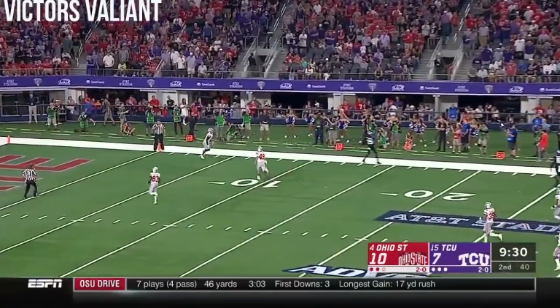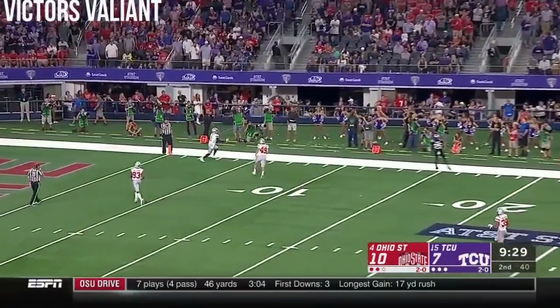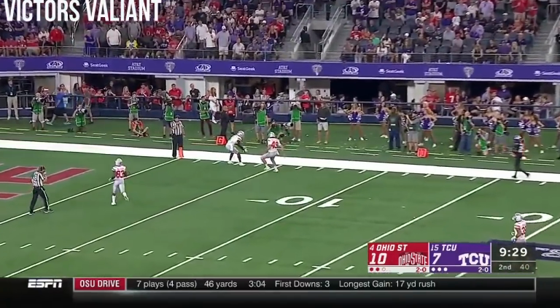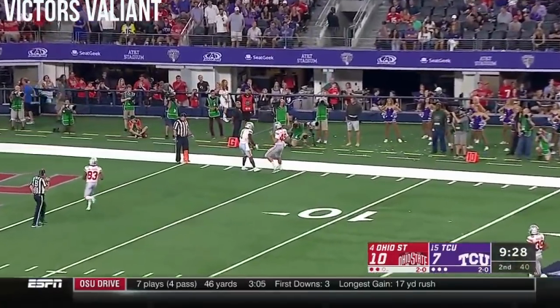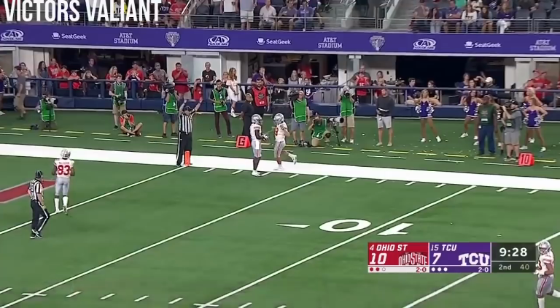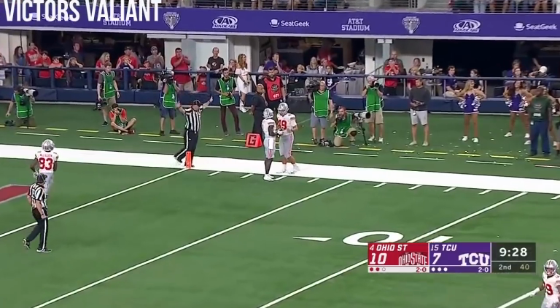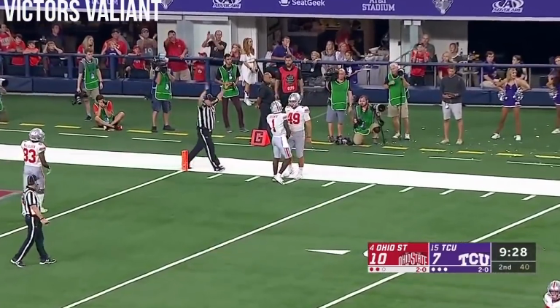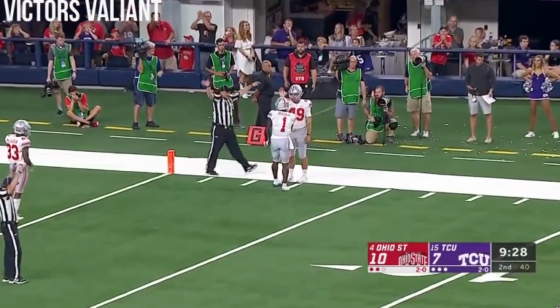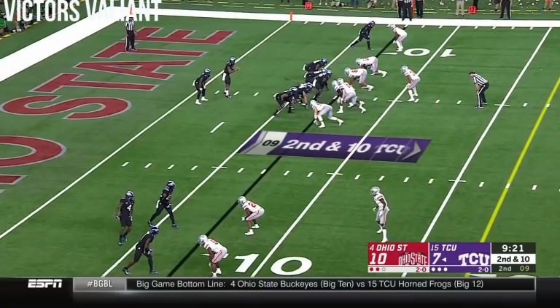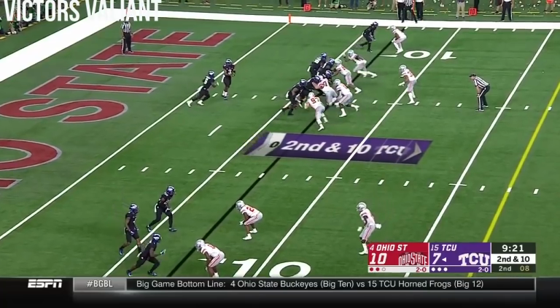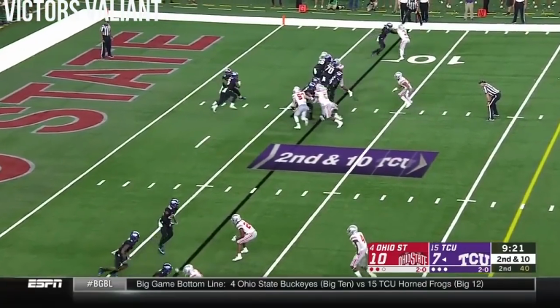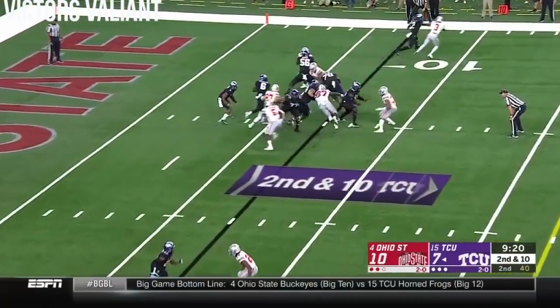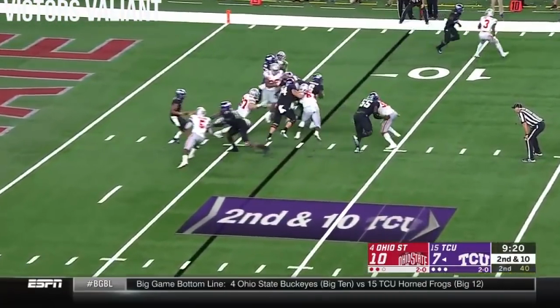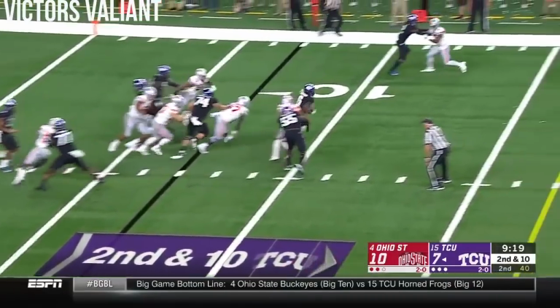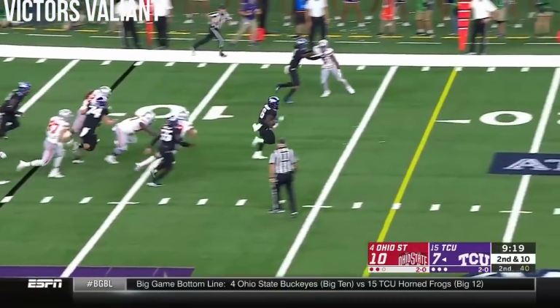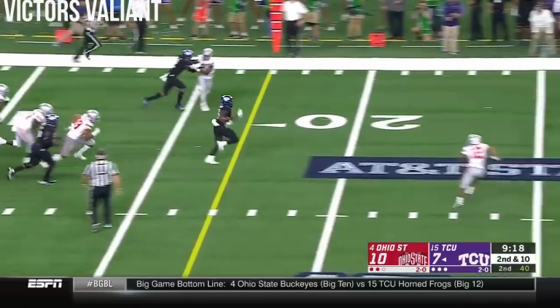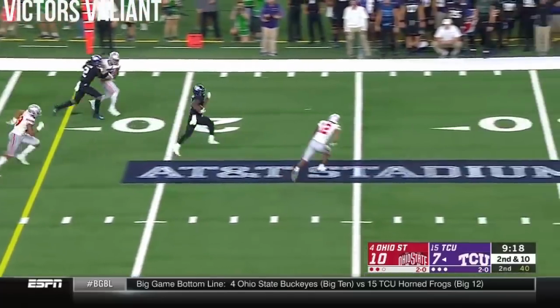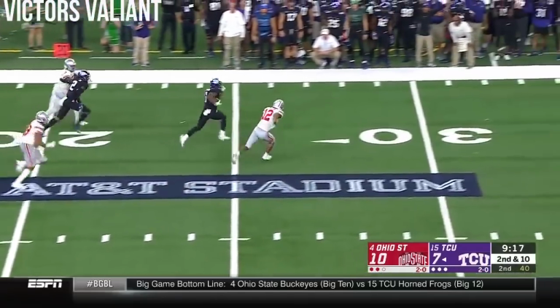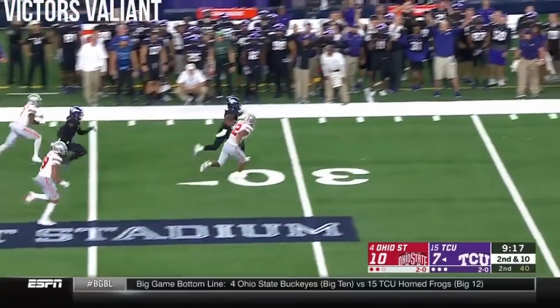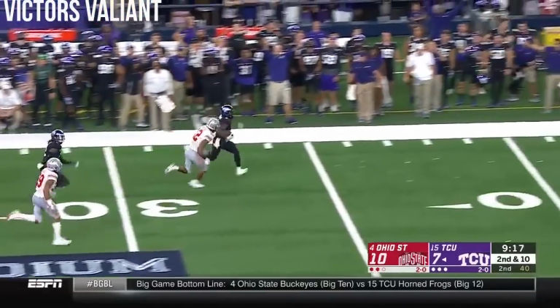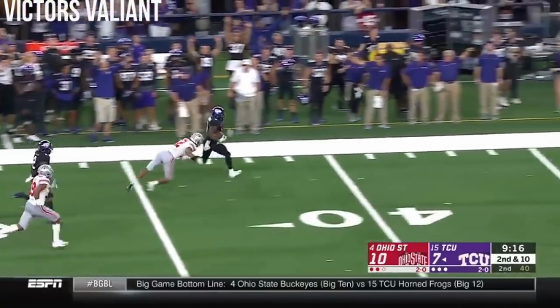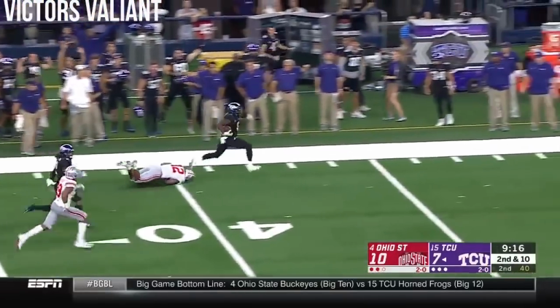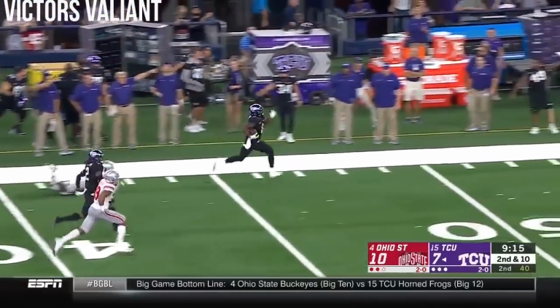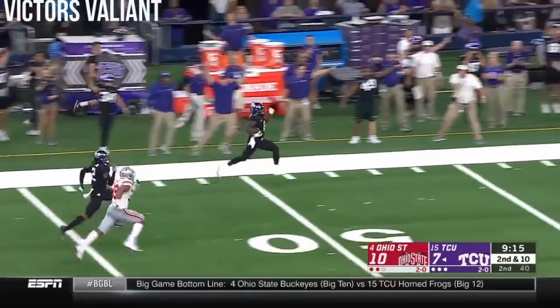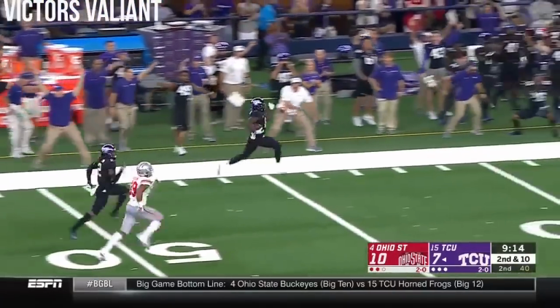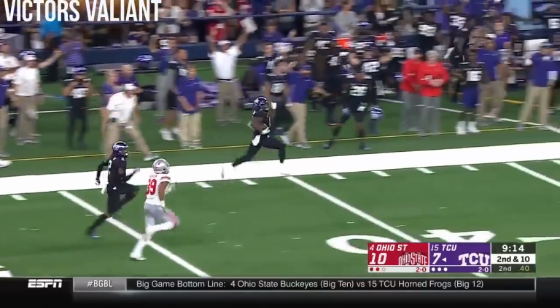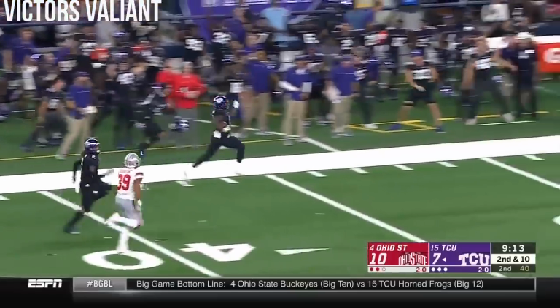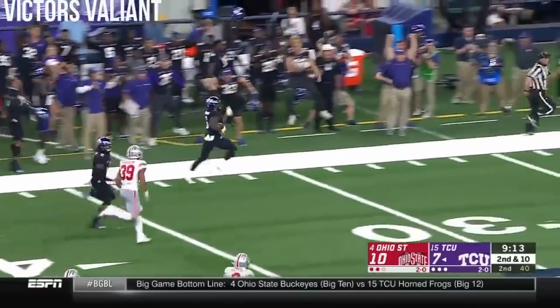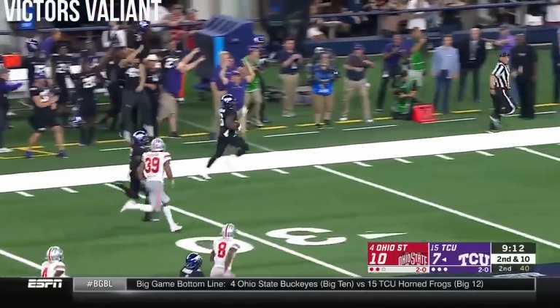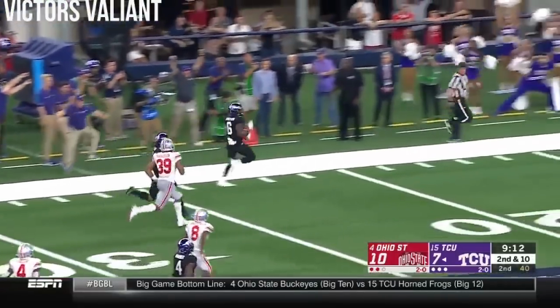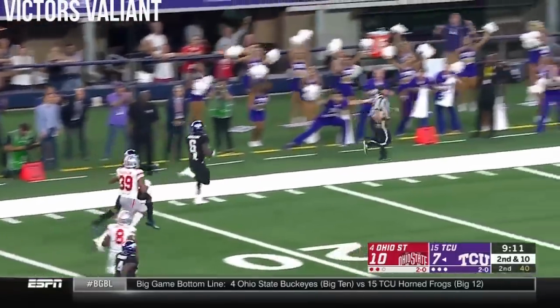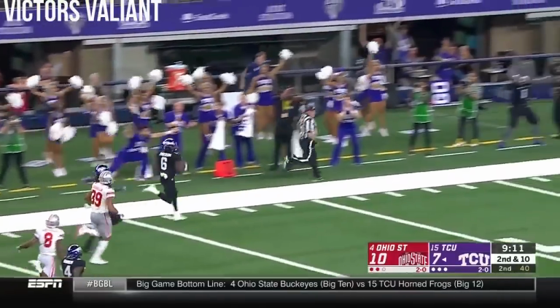Urban Meyer coordinates the special teams. It's down inside the five. Hand off — Anderson has a crease. Darius Anderson has the sidelines. Can they catch him? No, they cannot!